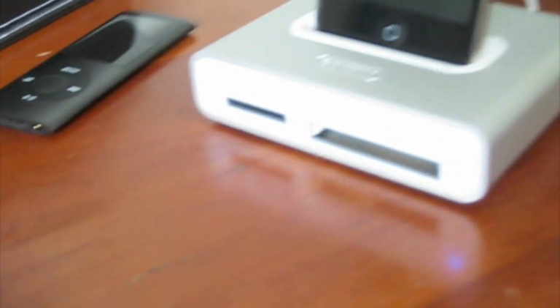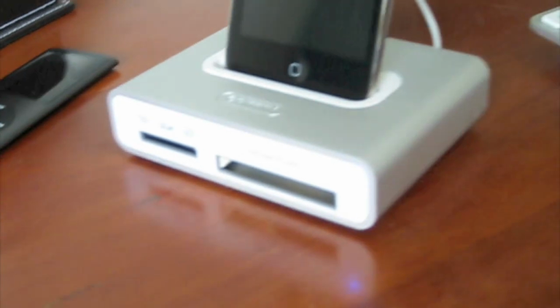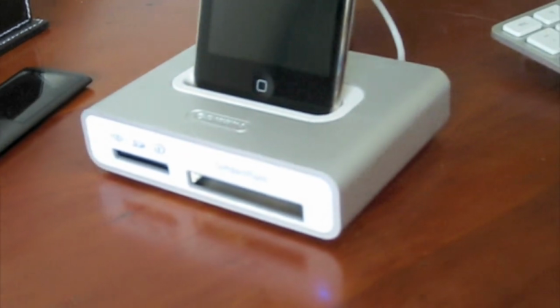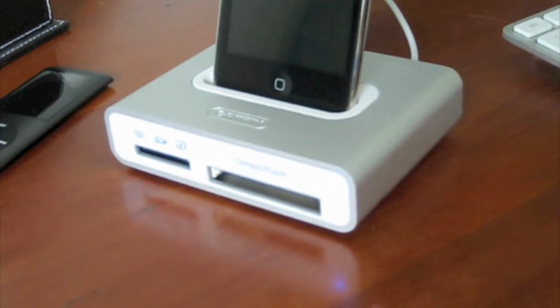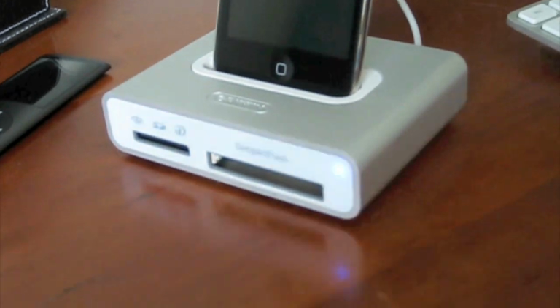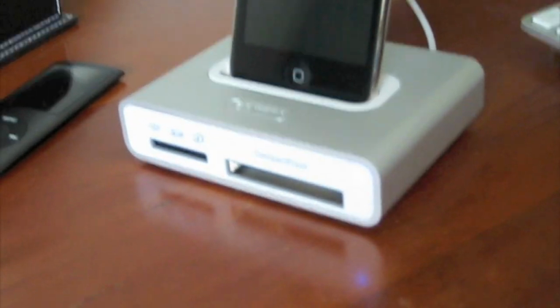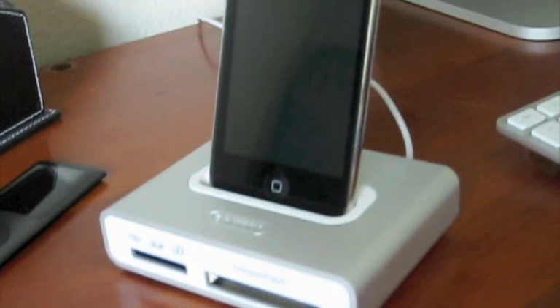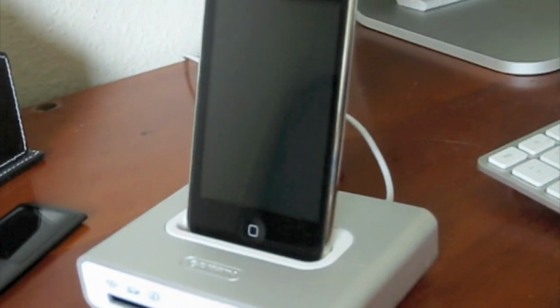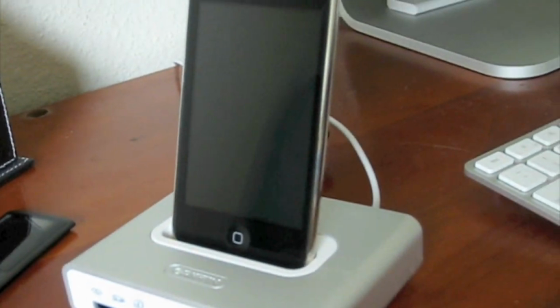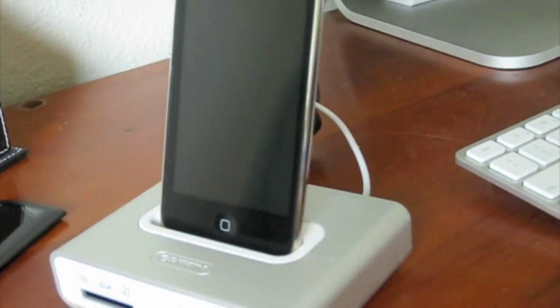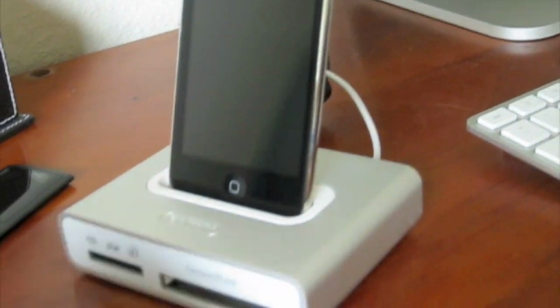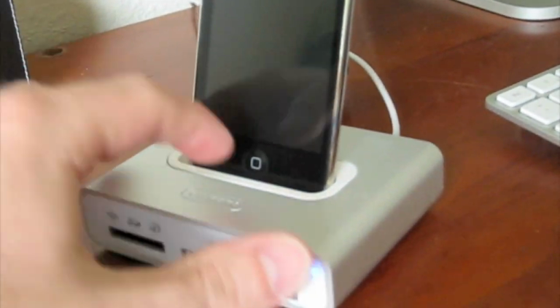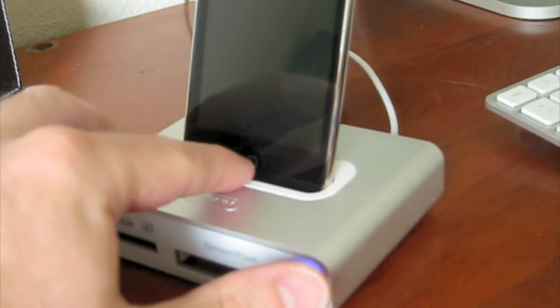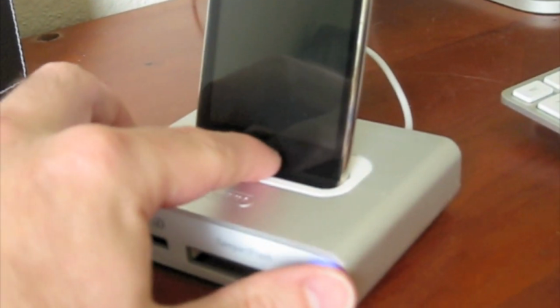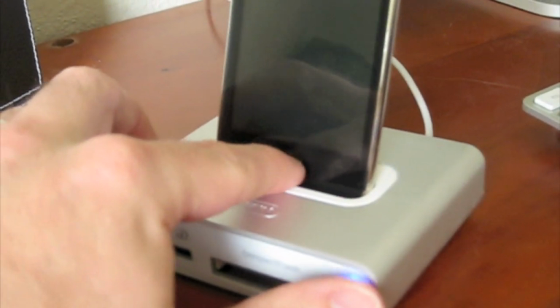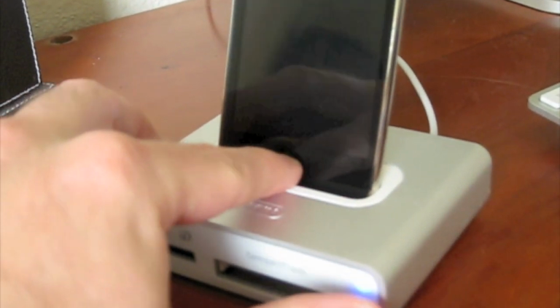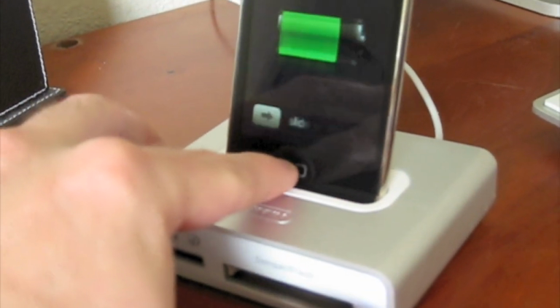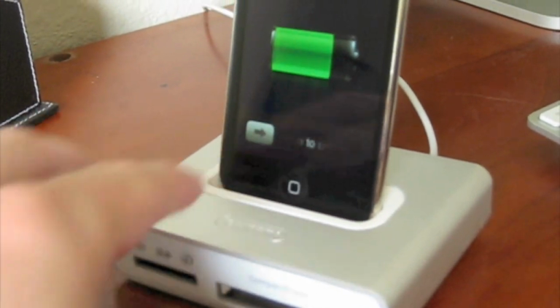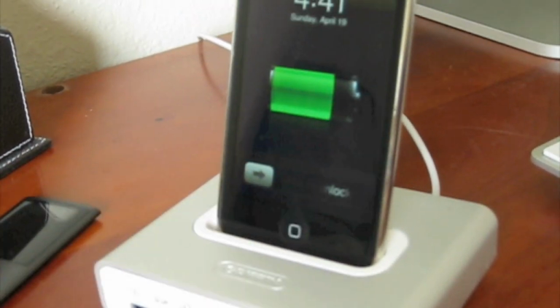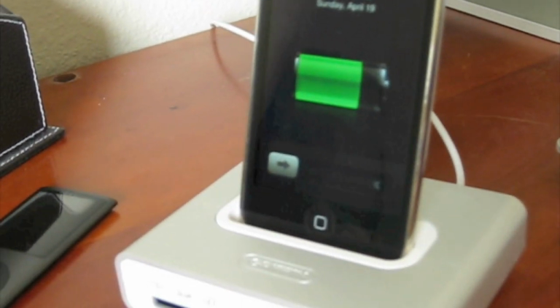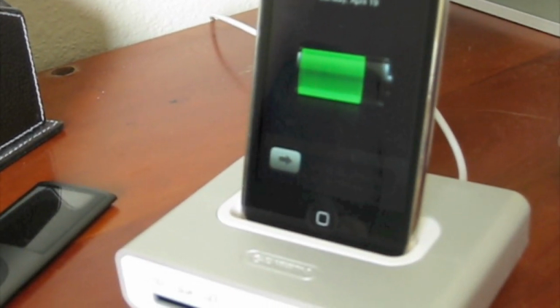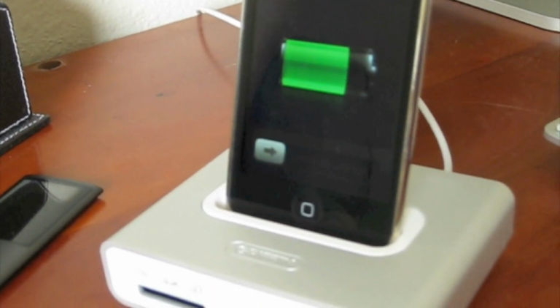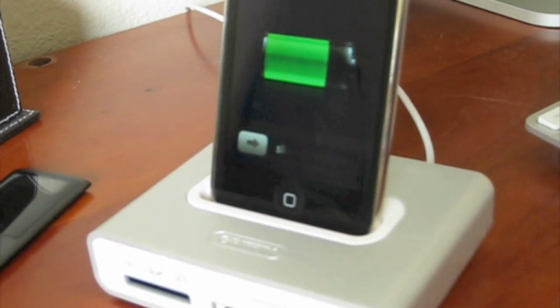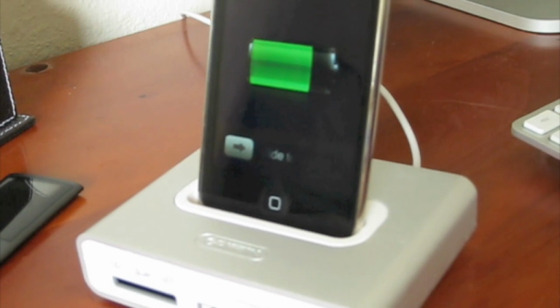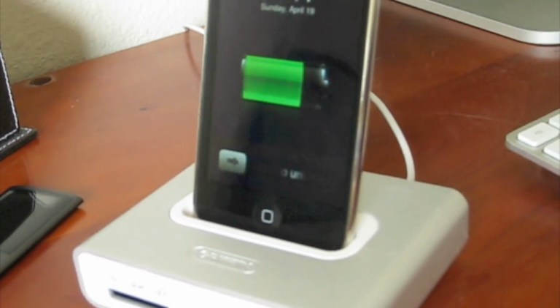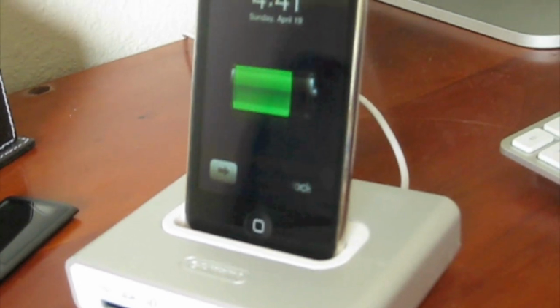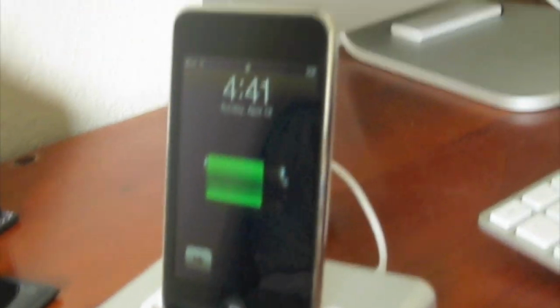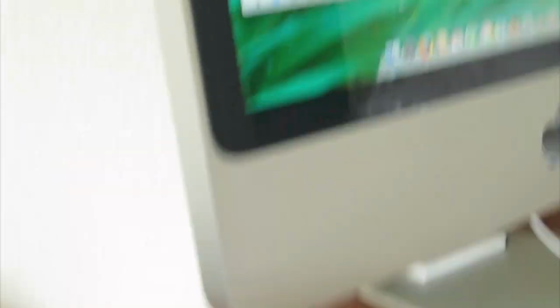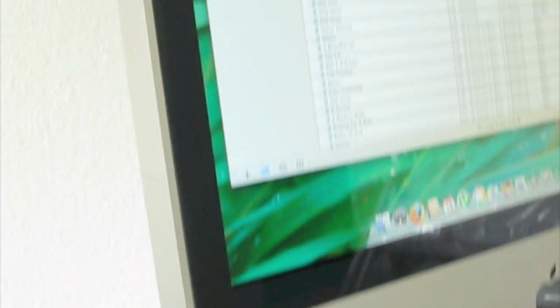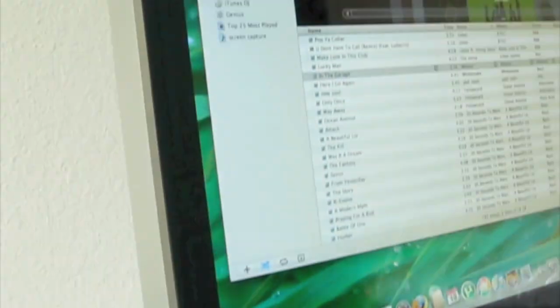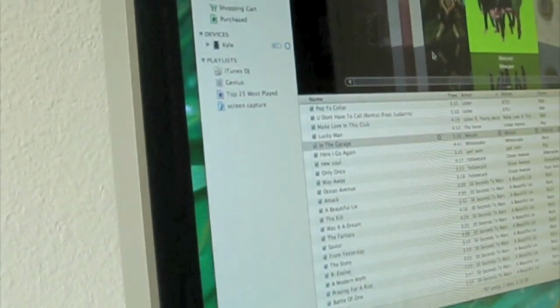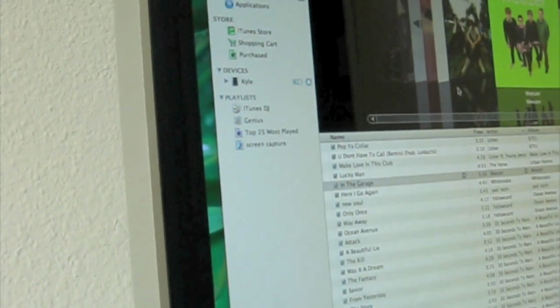So here it is — I've got the iPod in there charging right now, as you can see, and it shows up on my iTunes.